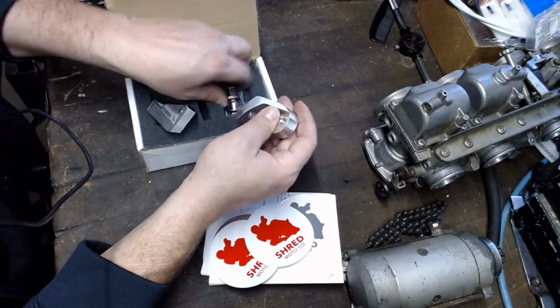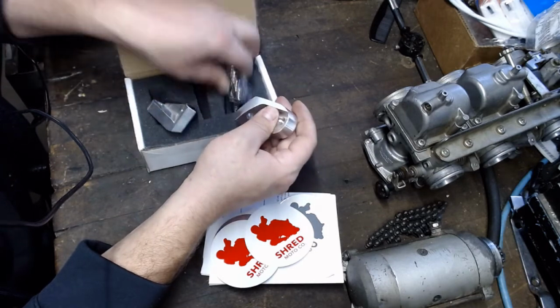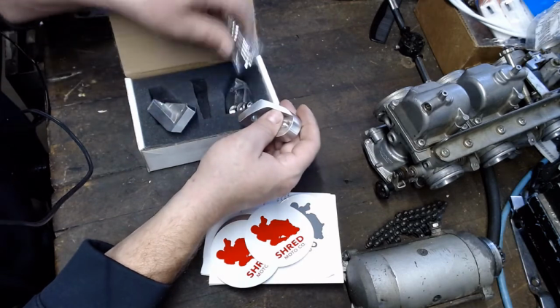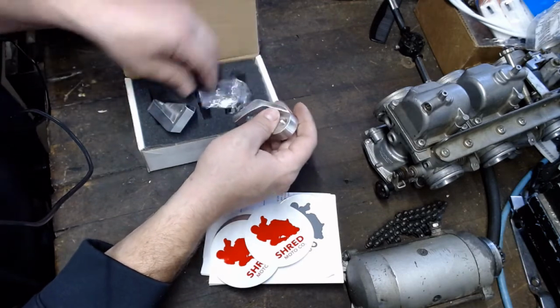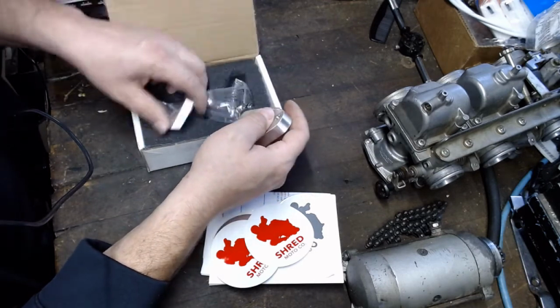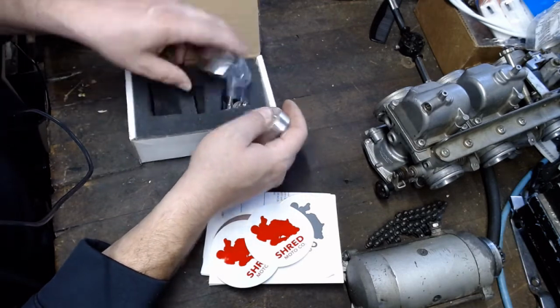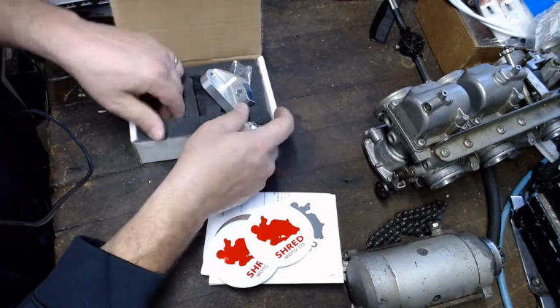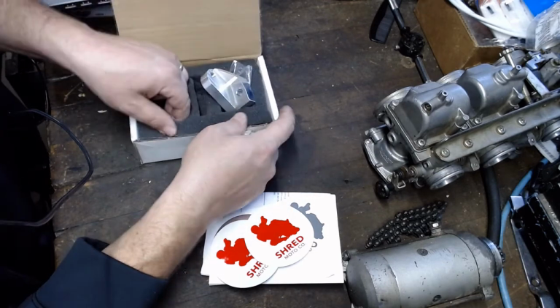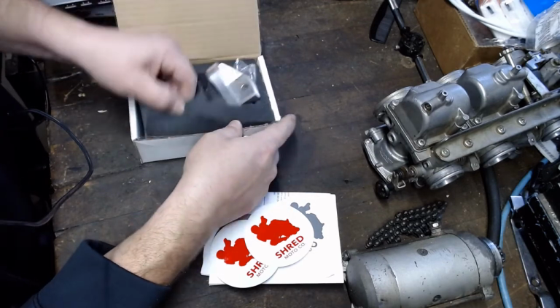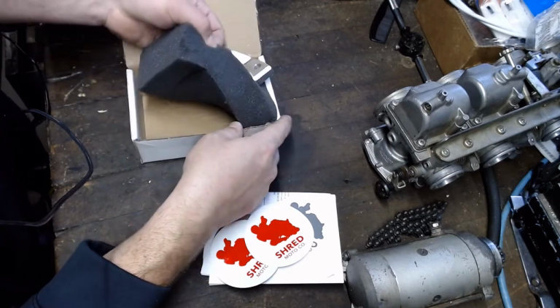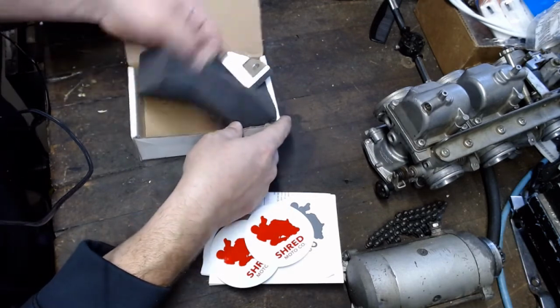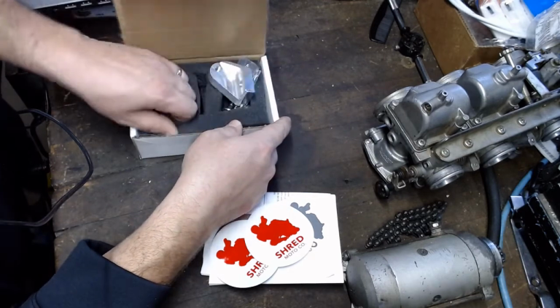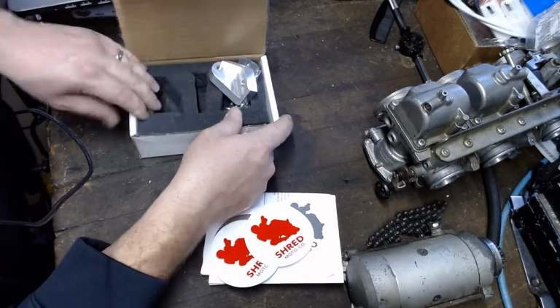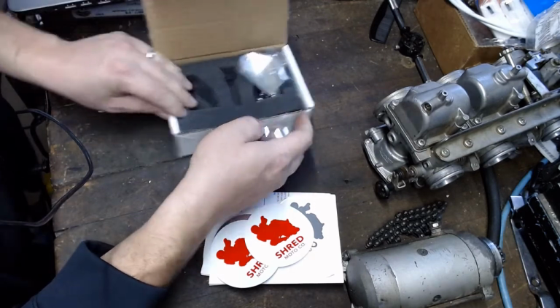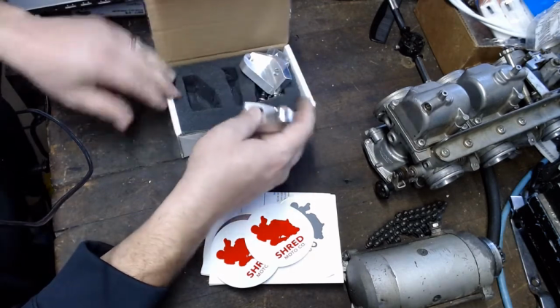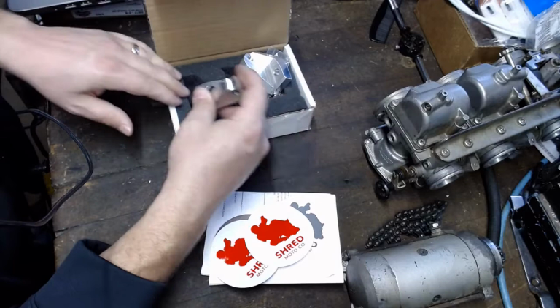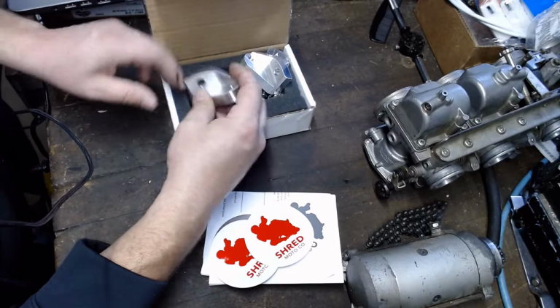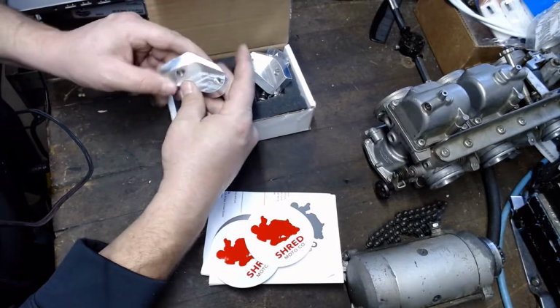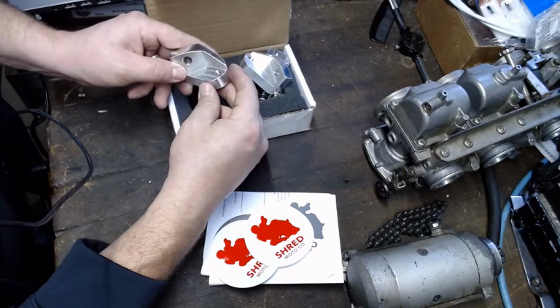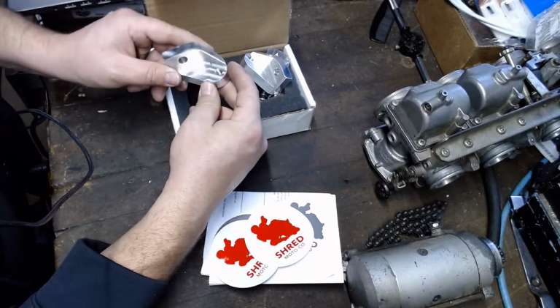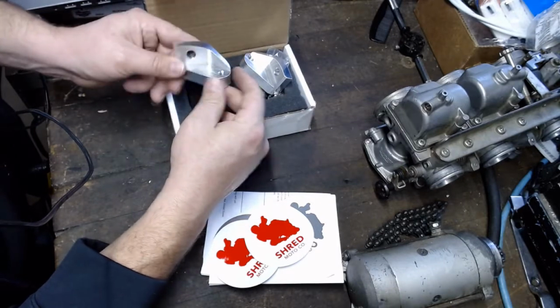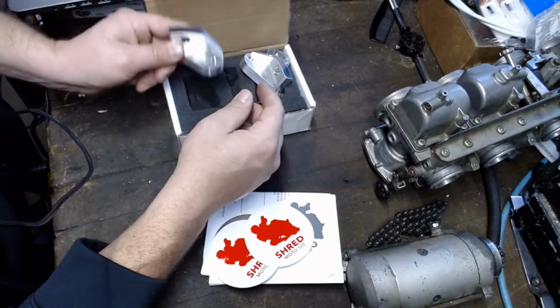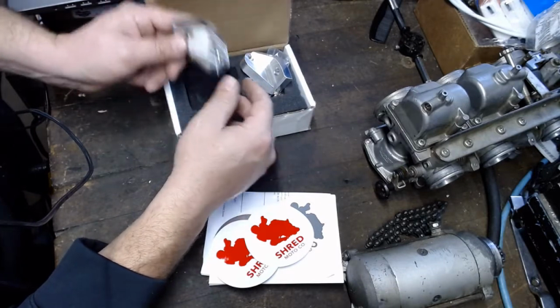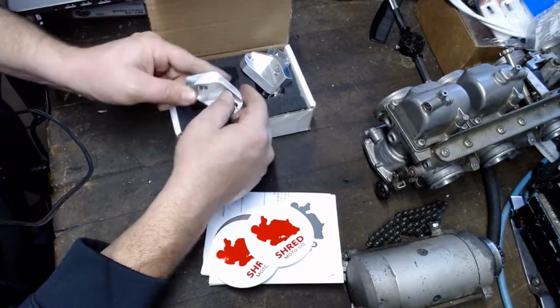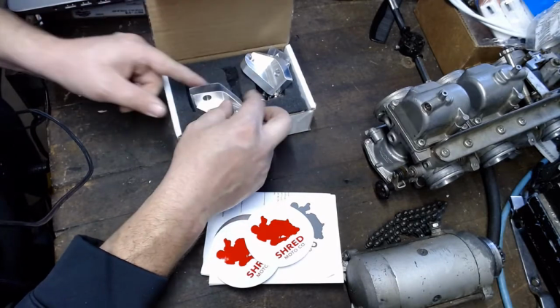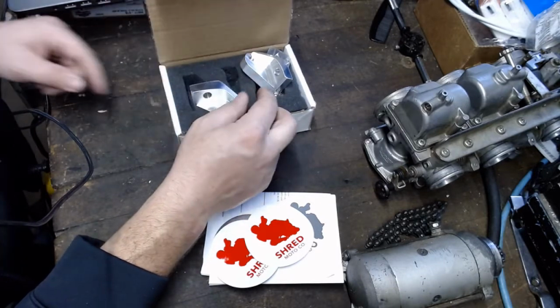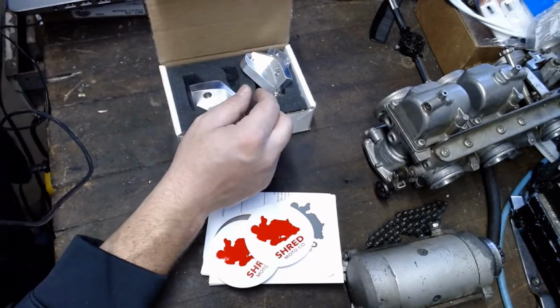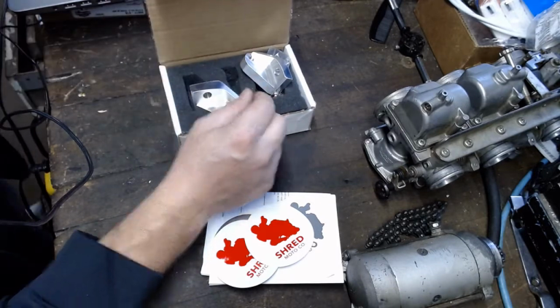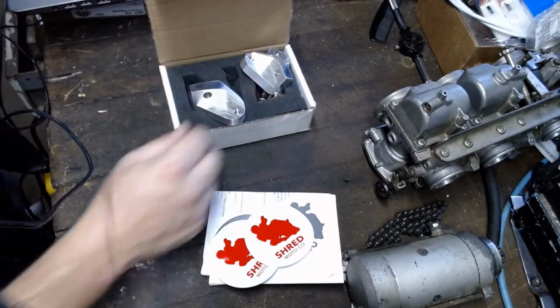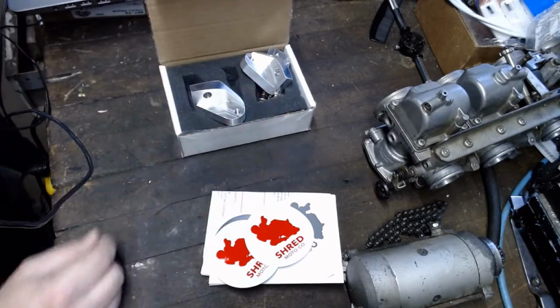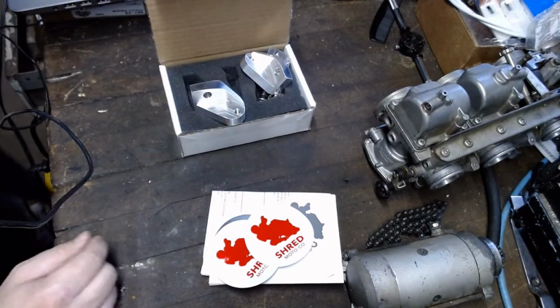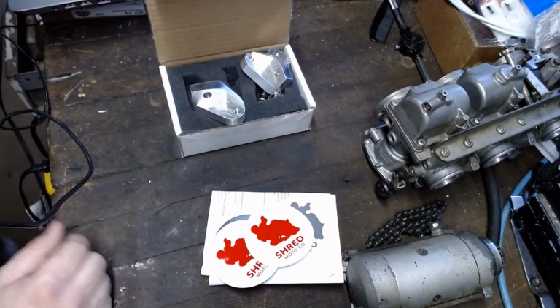Alright, that's all that's in here. Nice little foam thing. That's all I got. Let's do the install.